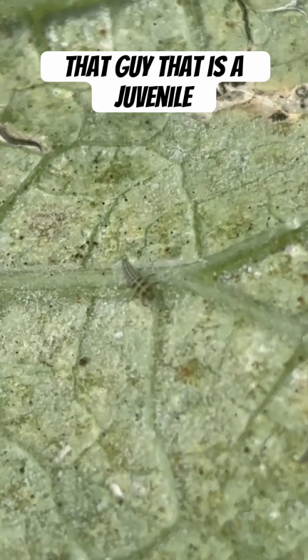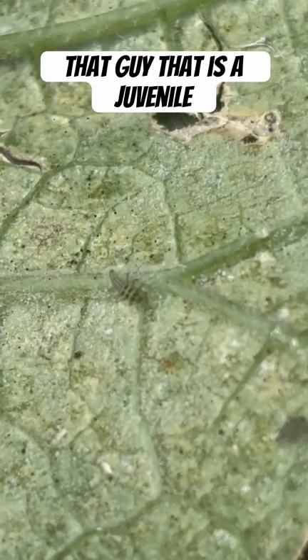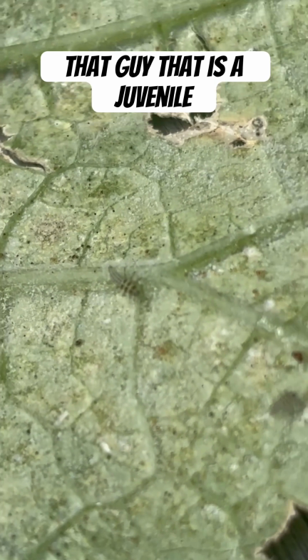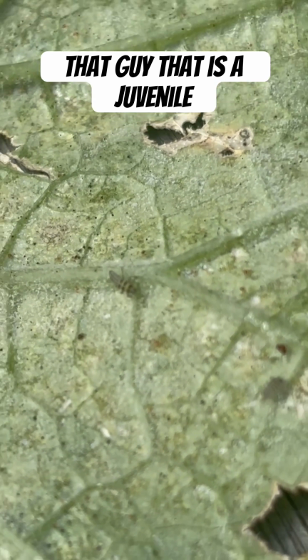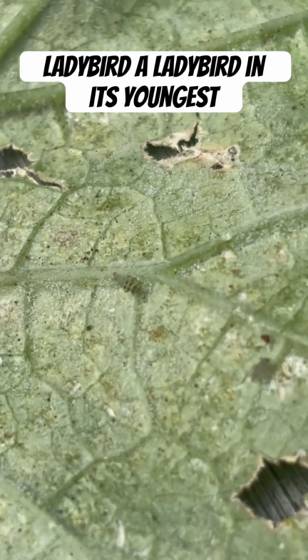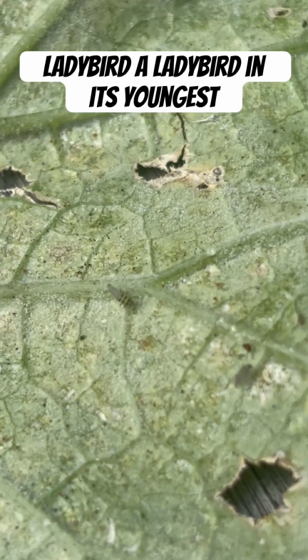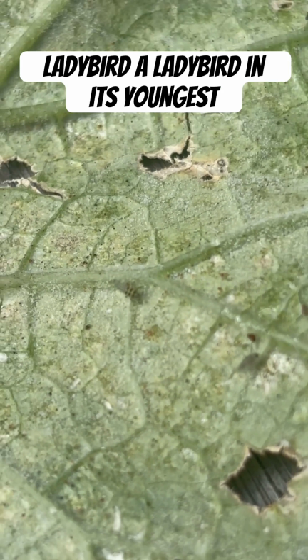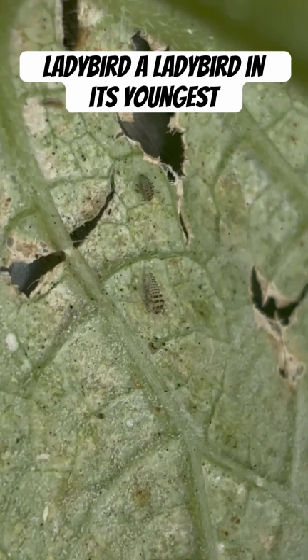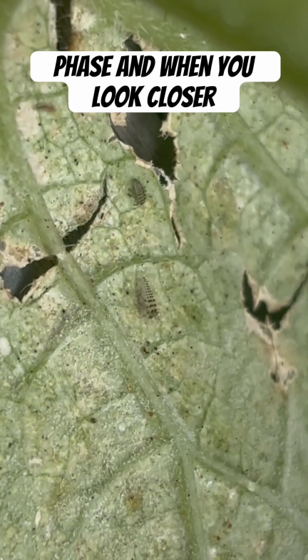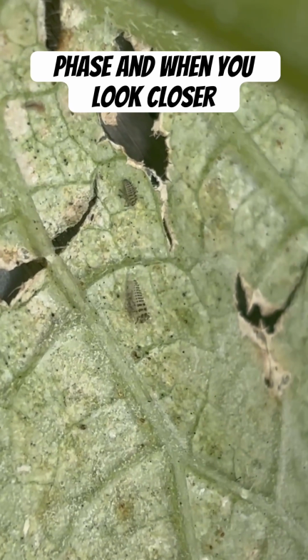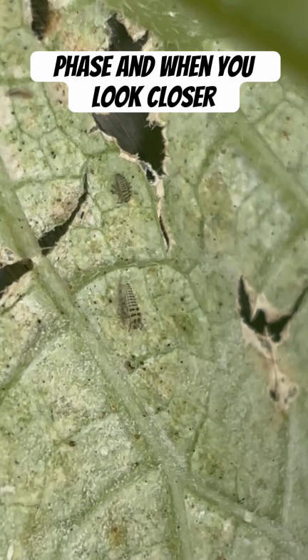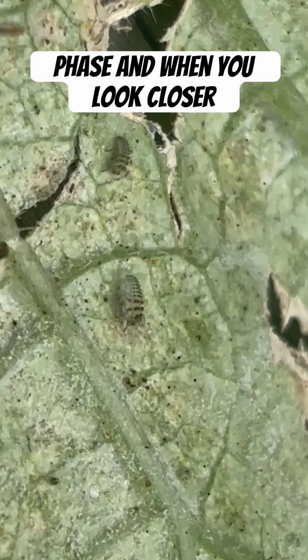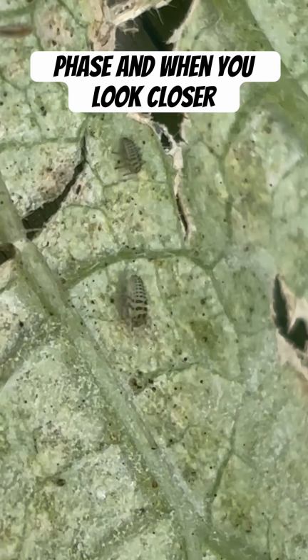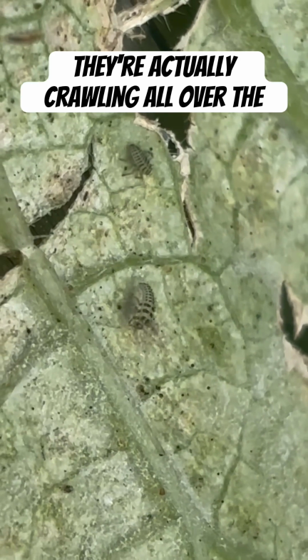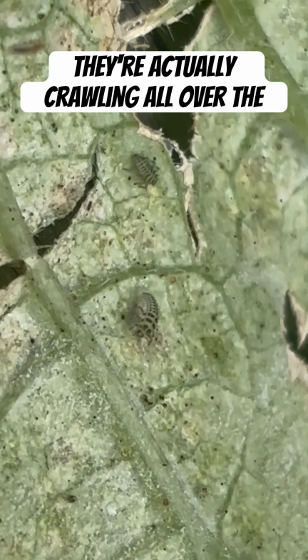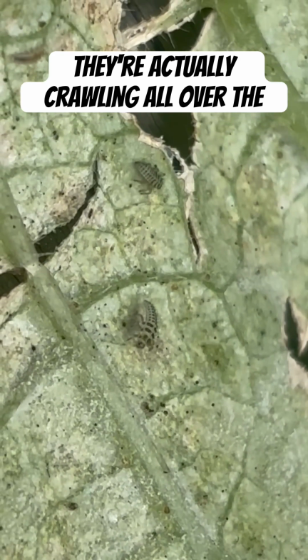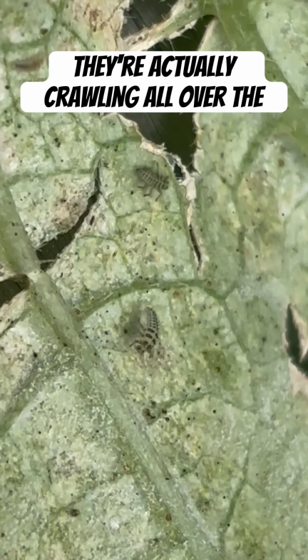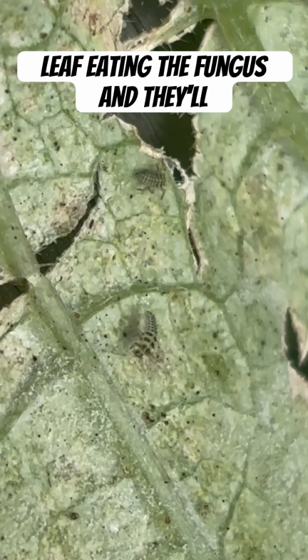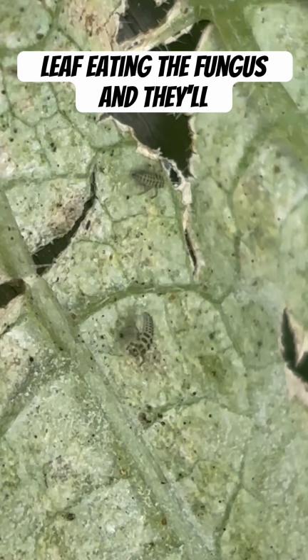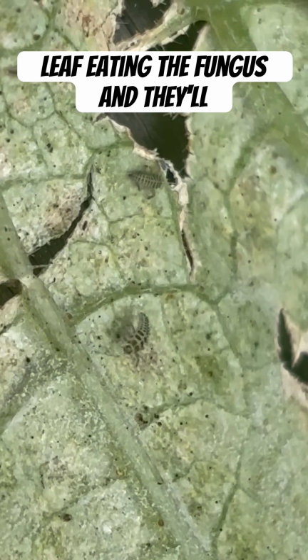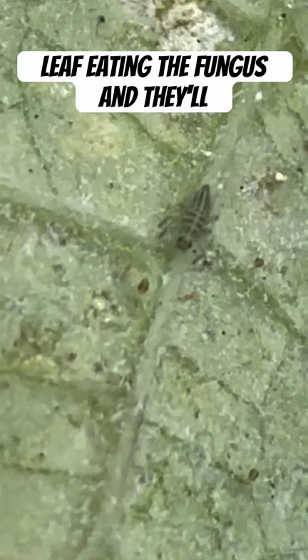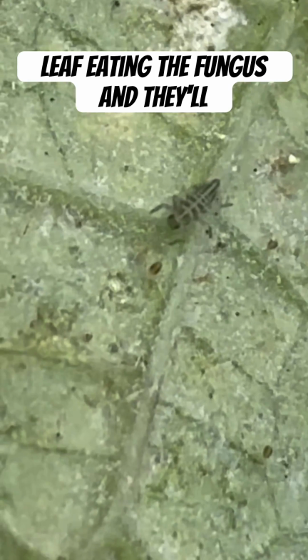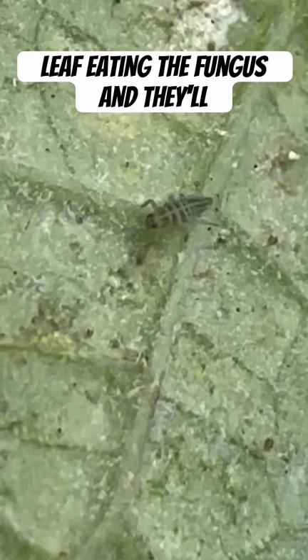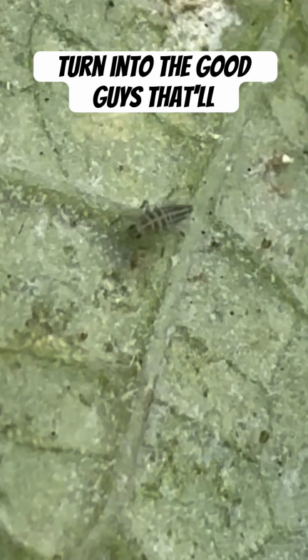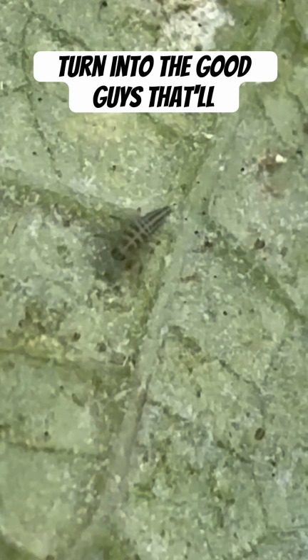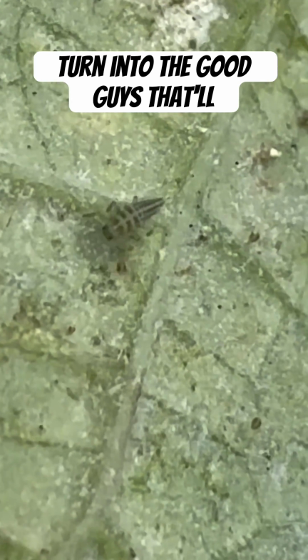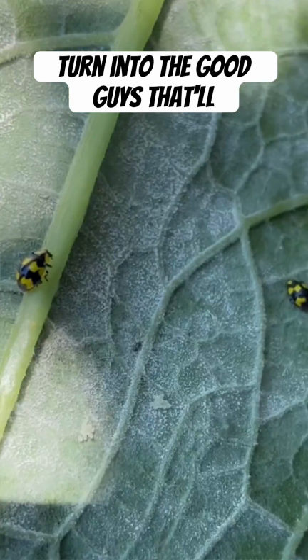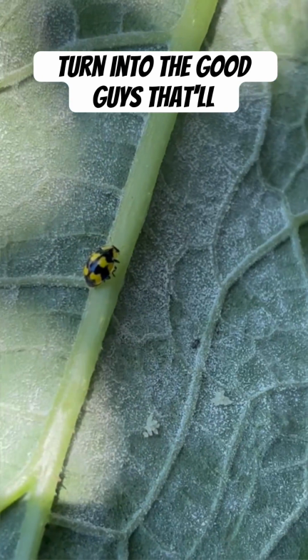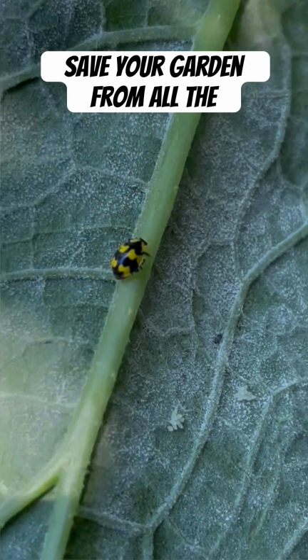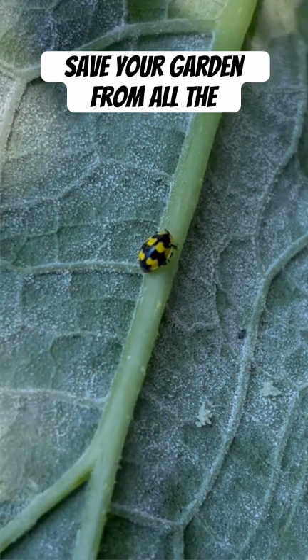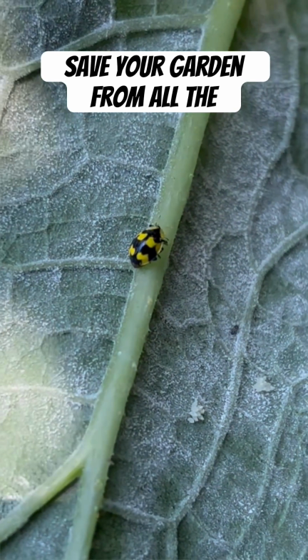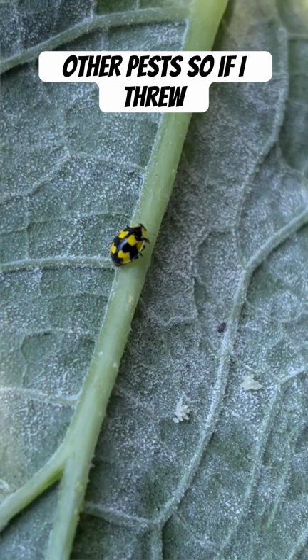That is a juvenile ladybird — a ladybird in its youngest phase. And when you look closer, they're actually crawling all over the leaf, eating the fungus. They'll turn into the good guys that'll save your garden from all the other pests.